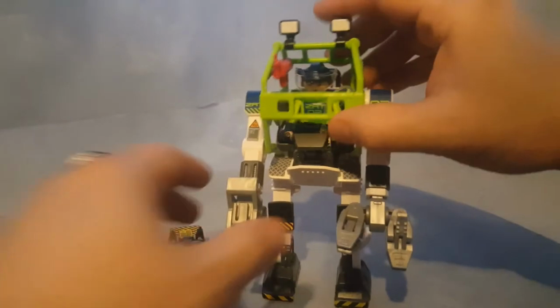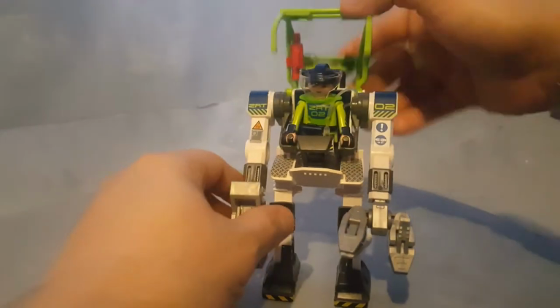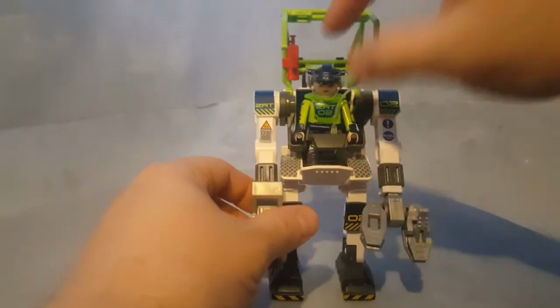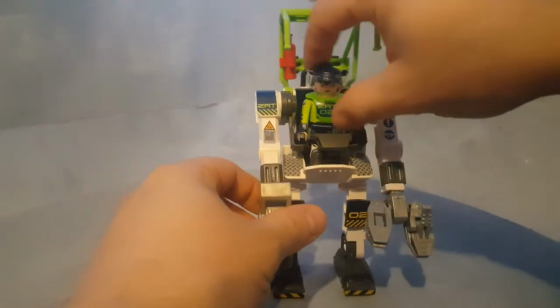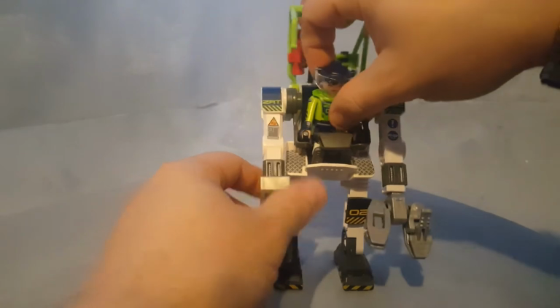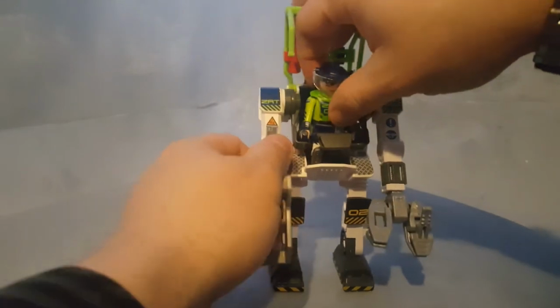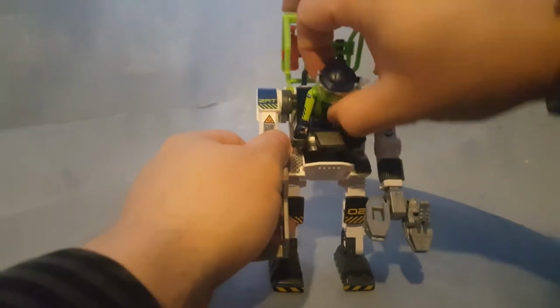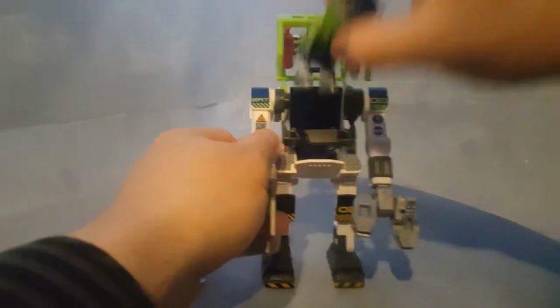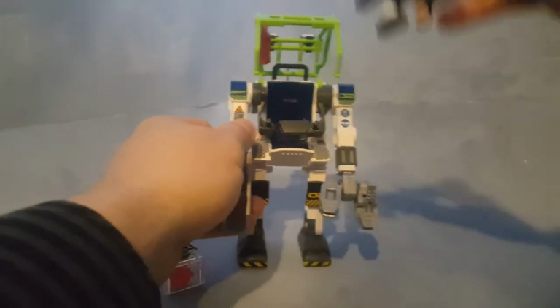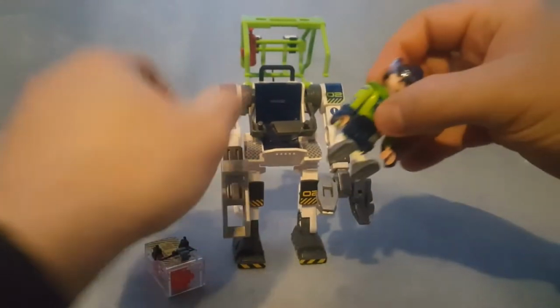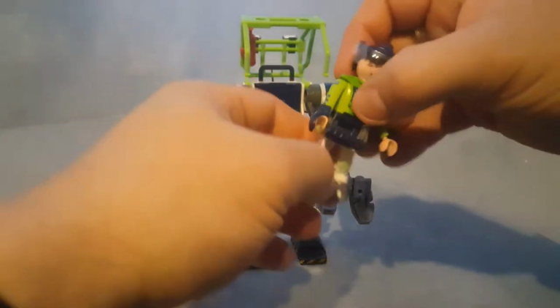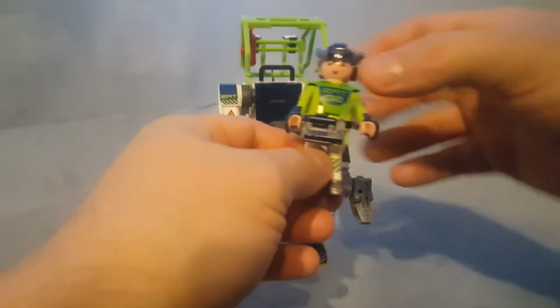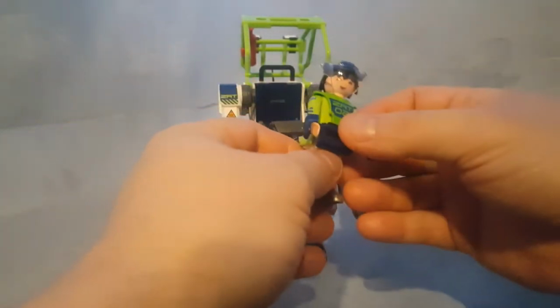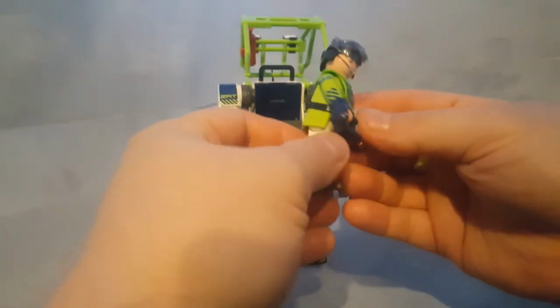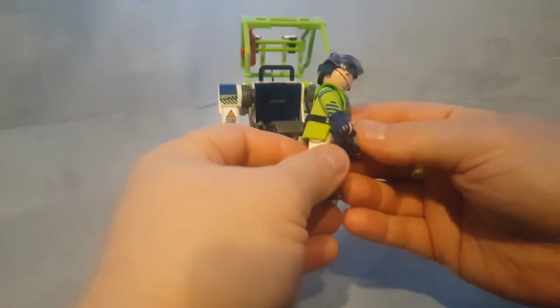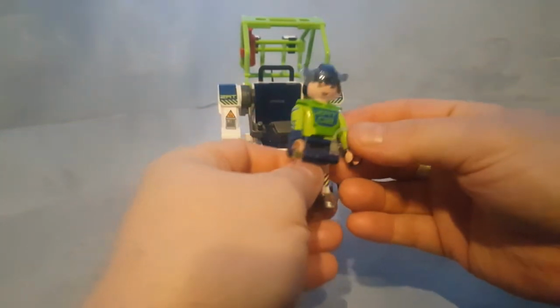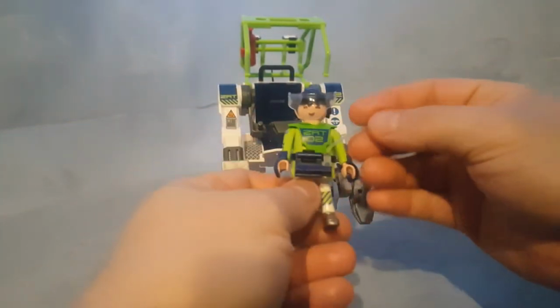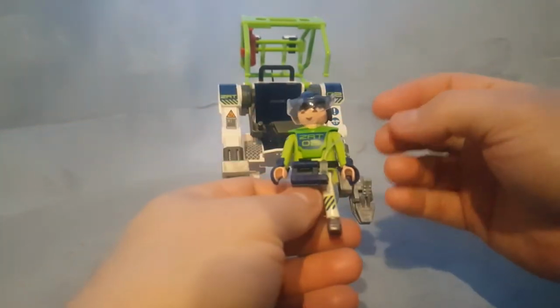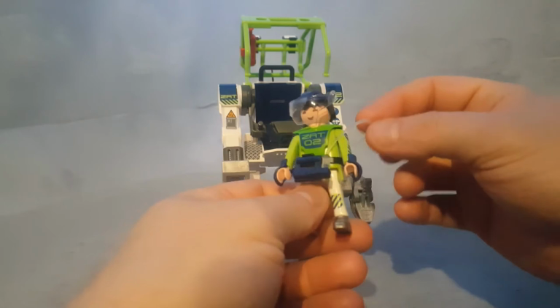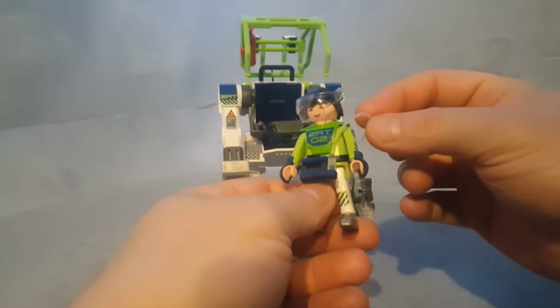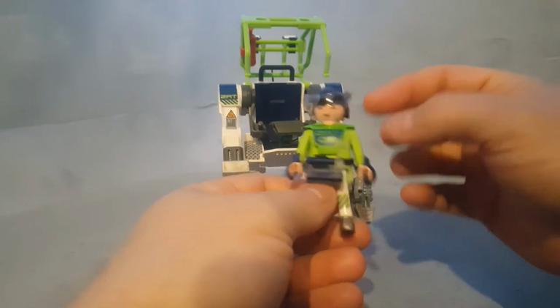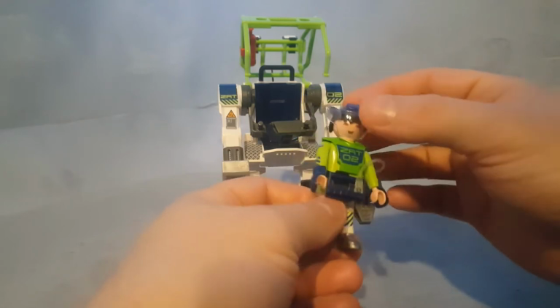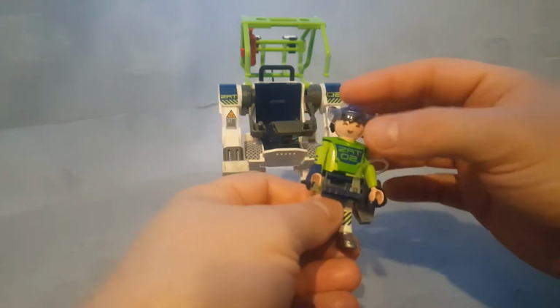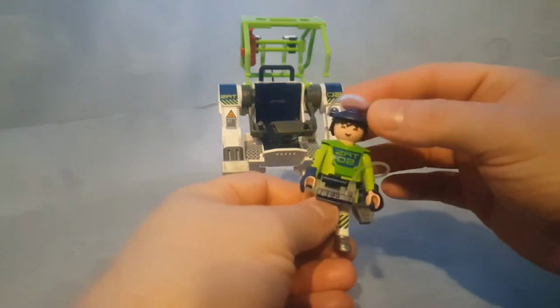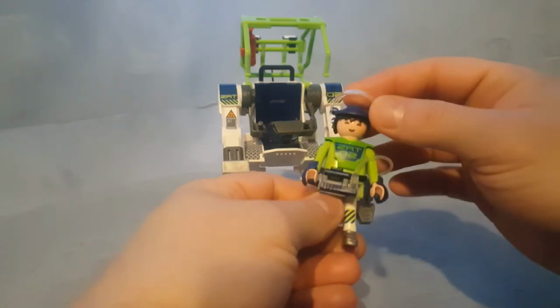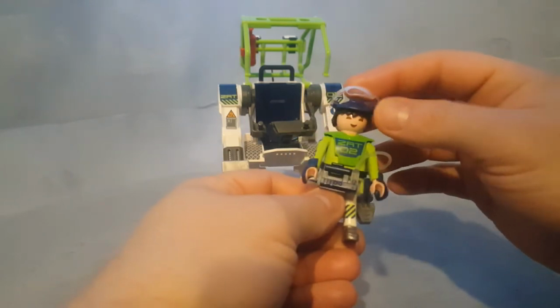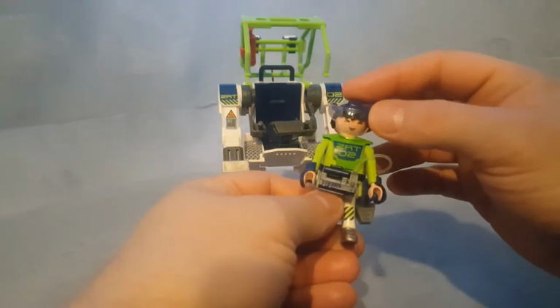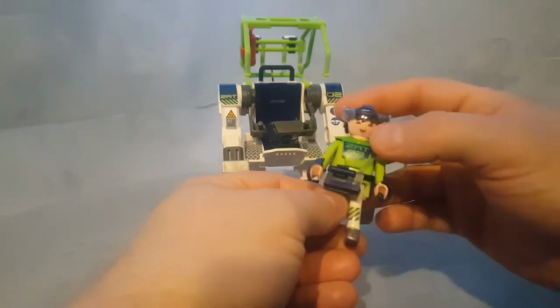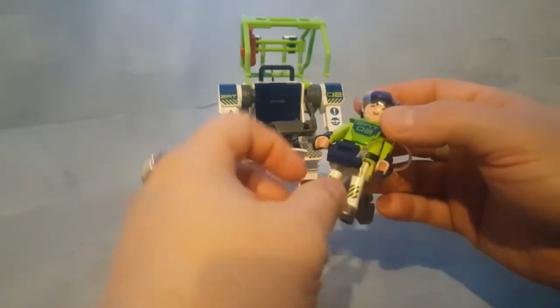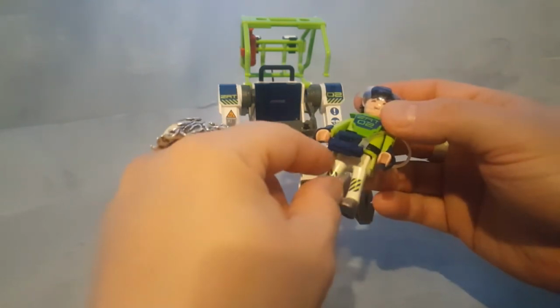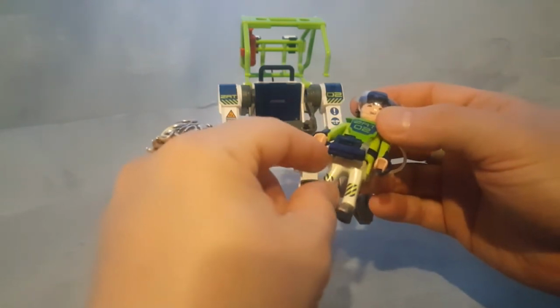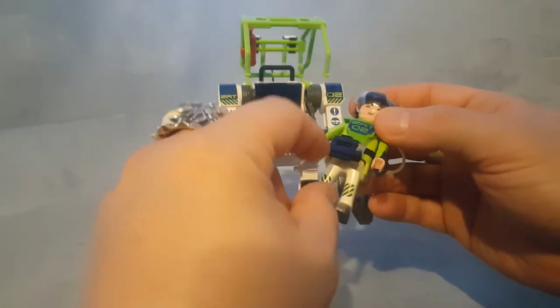And of course the character and his accessories: gloves, a wiring tube for oxygen, a helmet, and this thing.